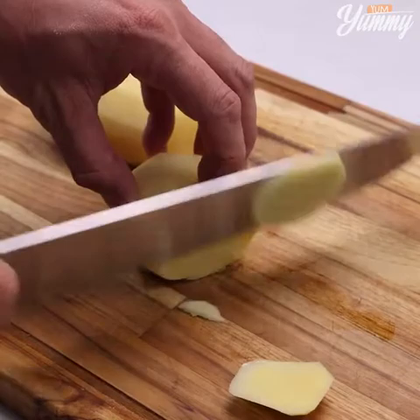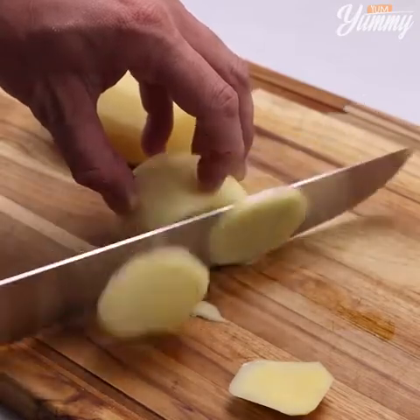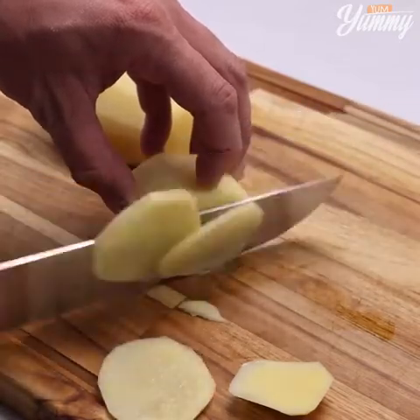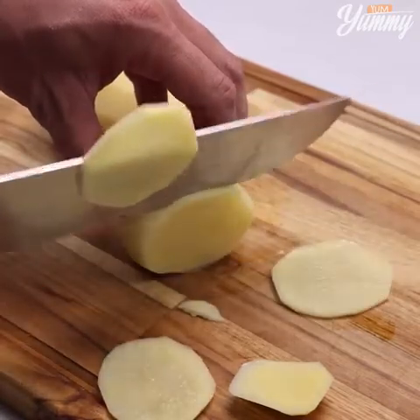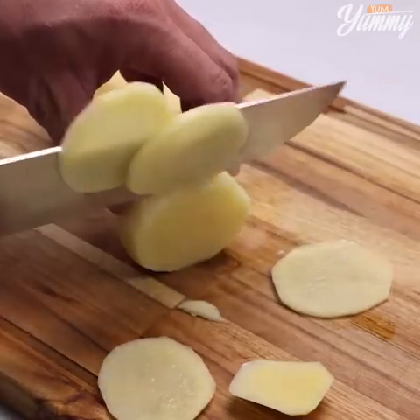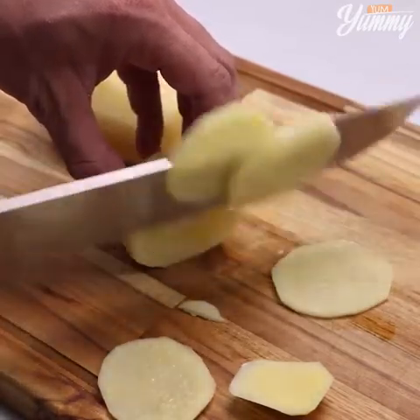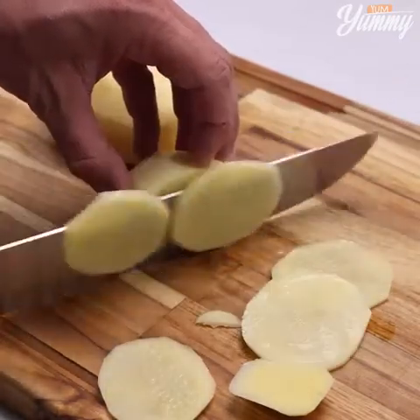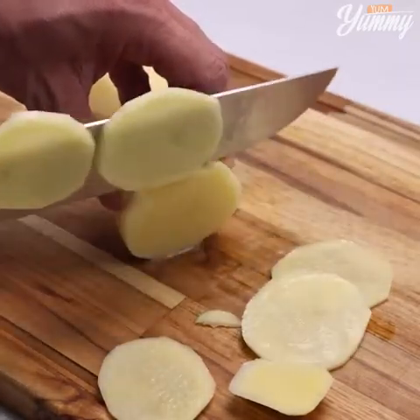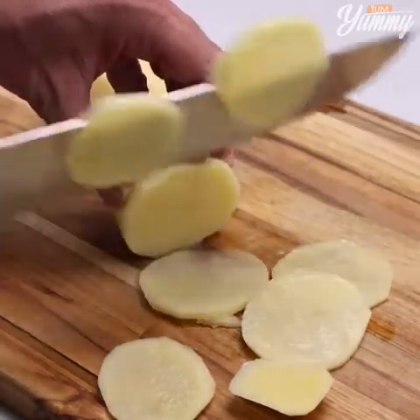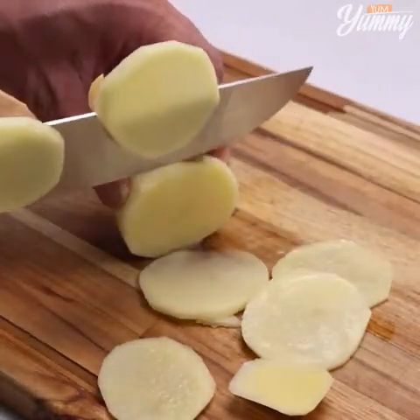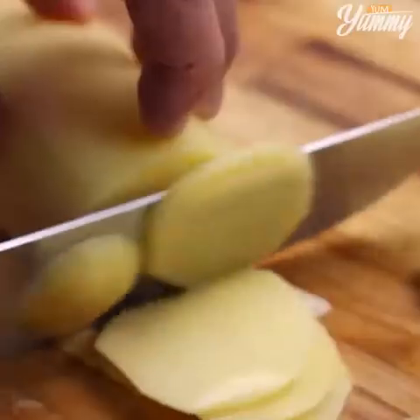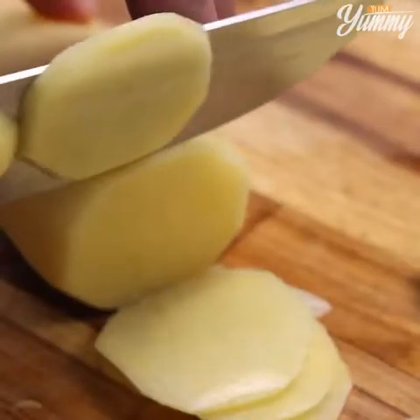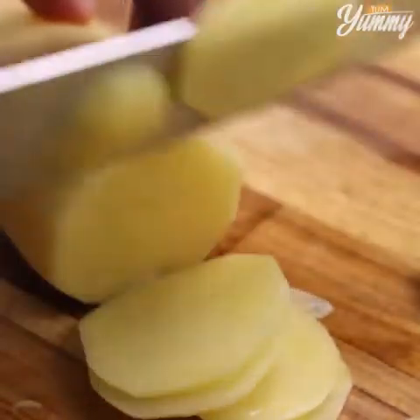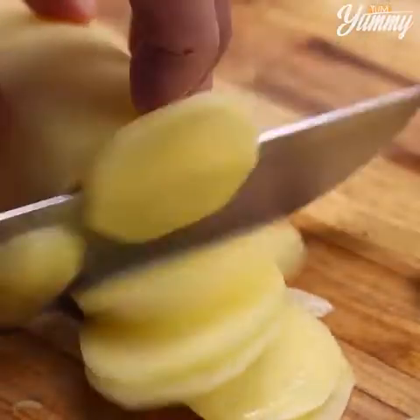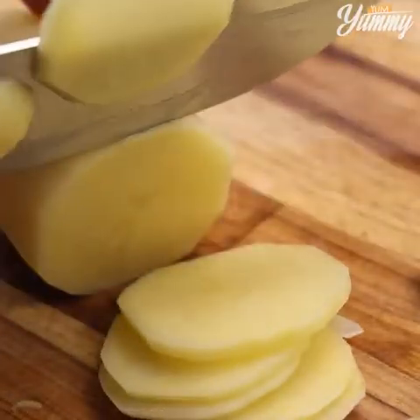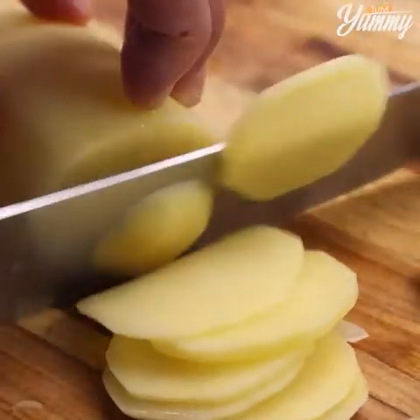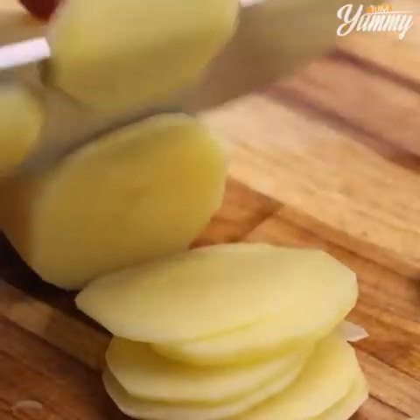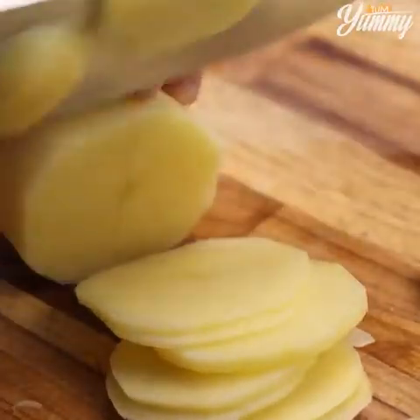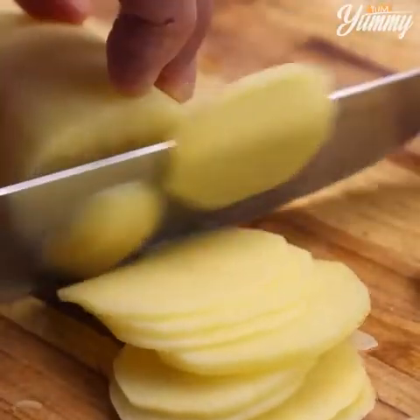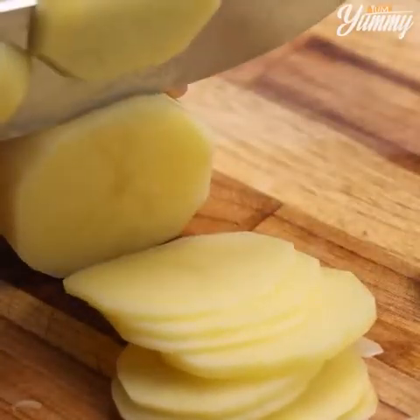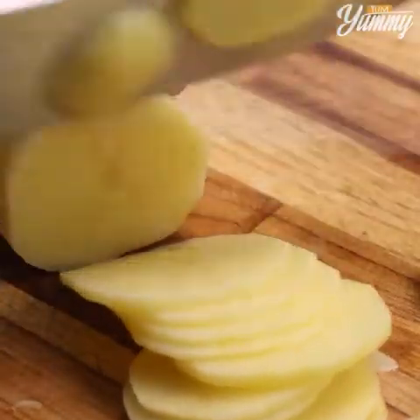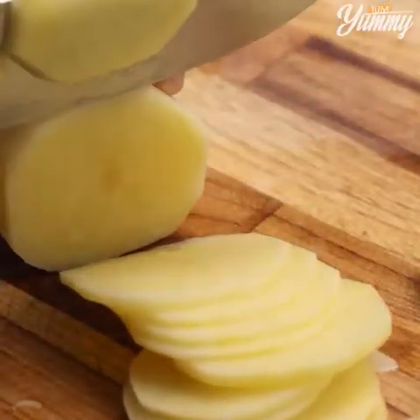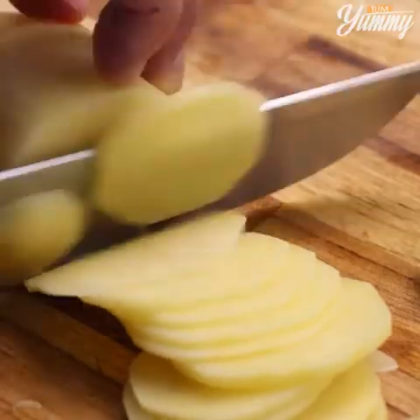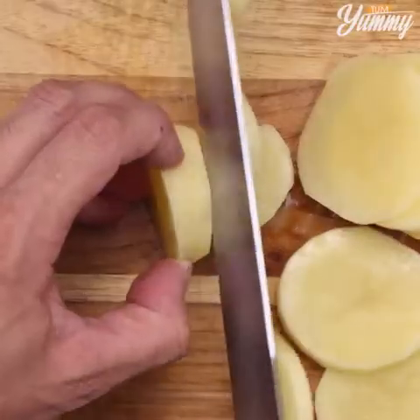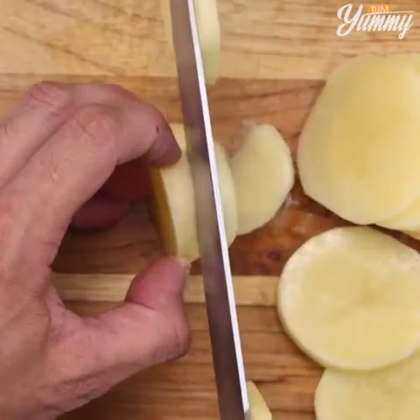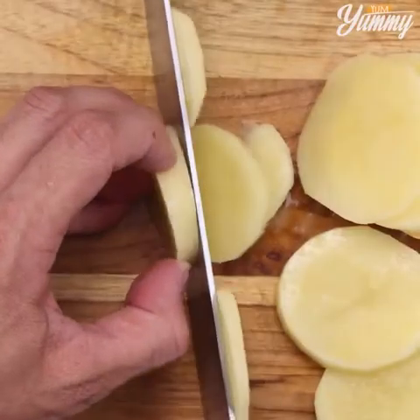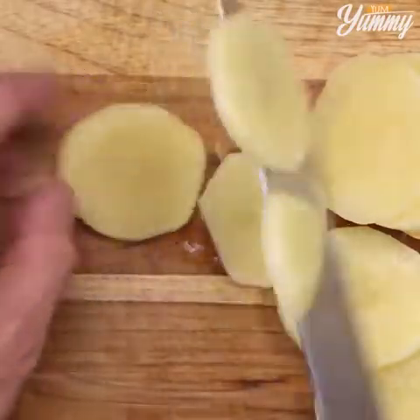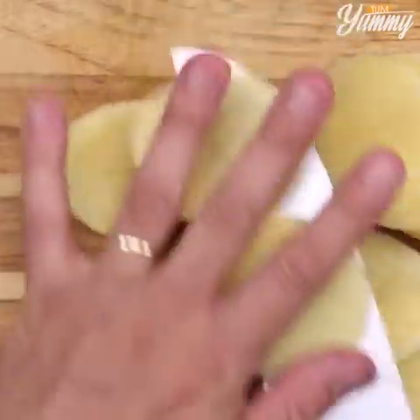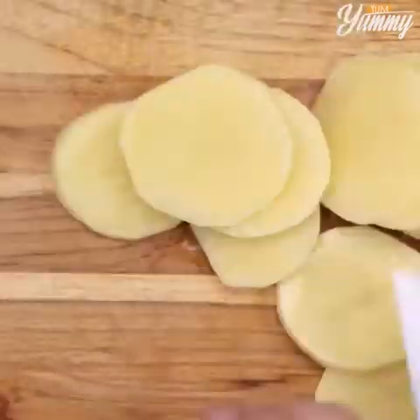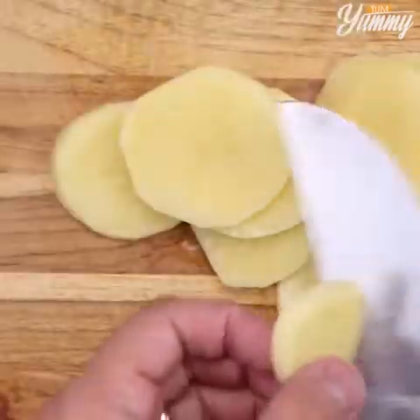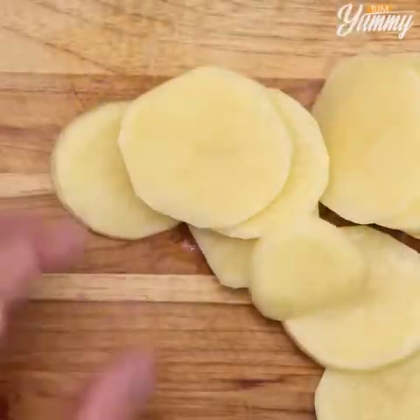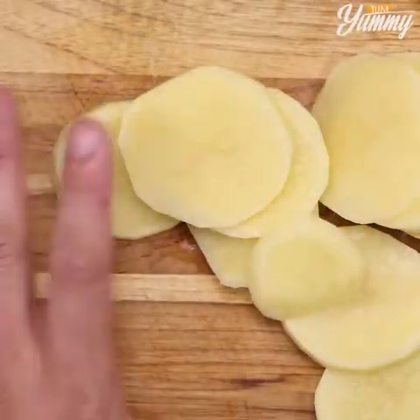Now tell me which easy dinner recipe you like to make for your family — I'd love to know! And before I forget, tell me where you're watching us from so I can send you a special hug. Today's hug is from Vanwydan Deshvoula from Velousres. I'm happy to hear that you're enjoying our recipes!